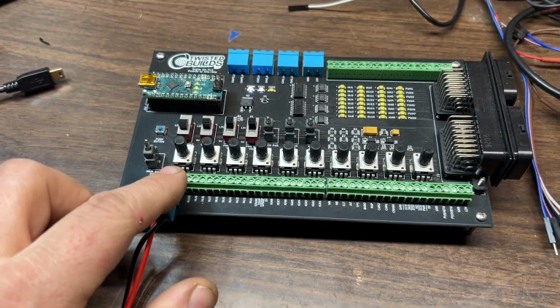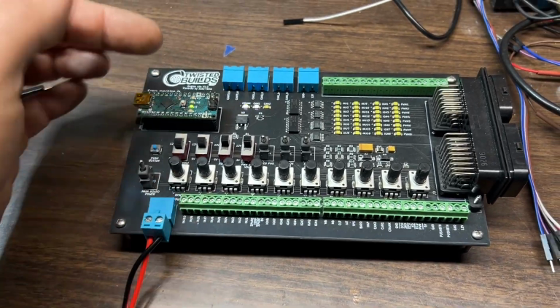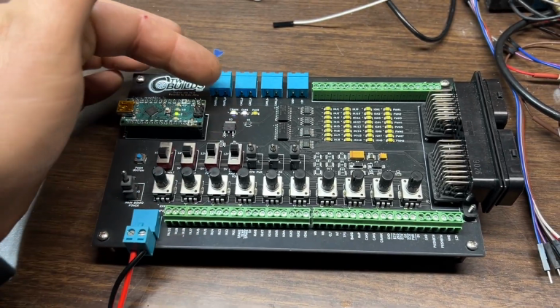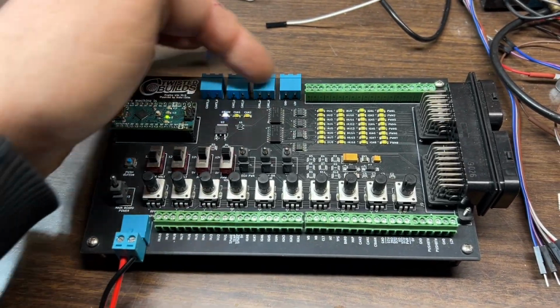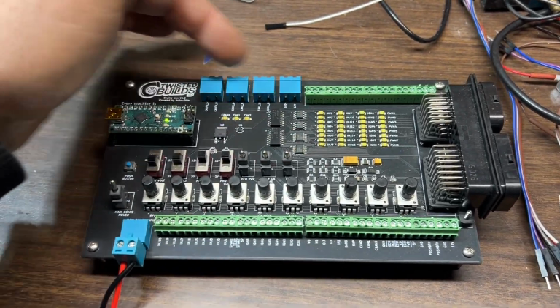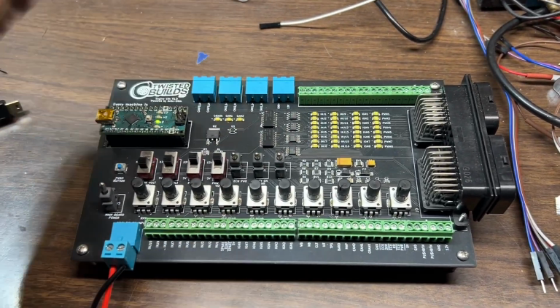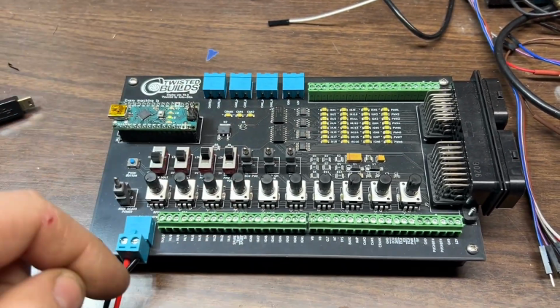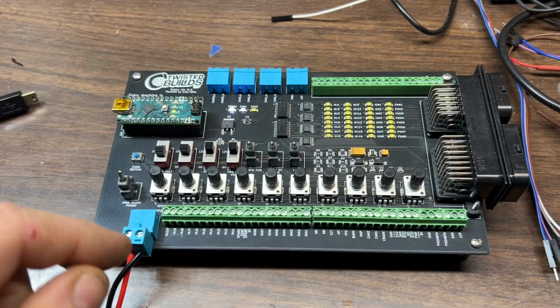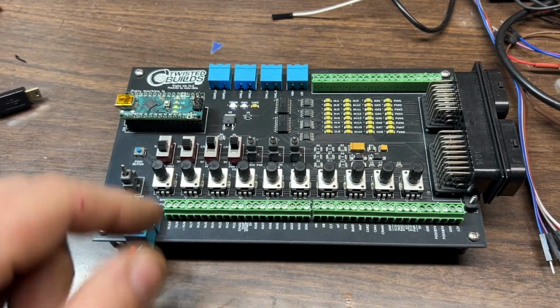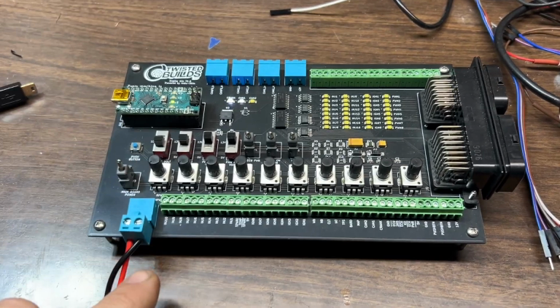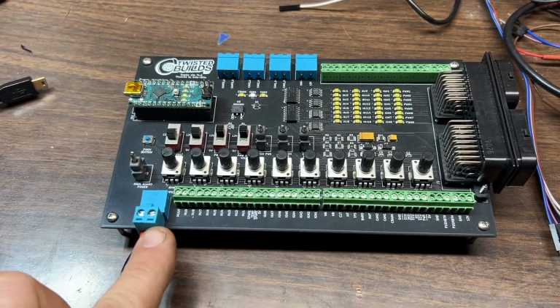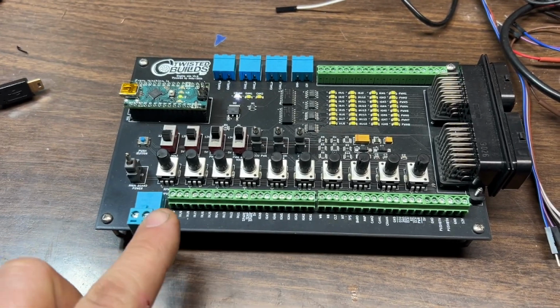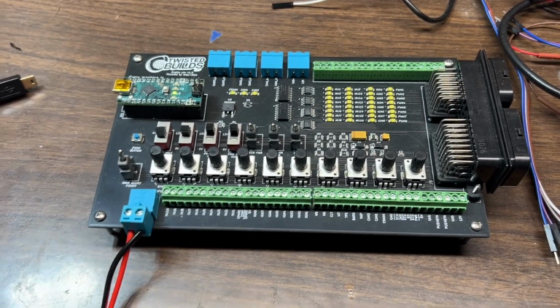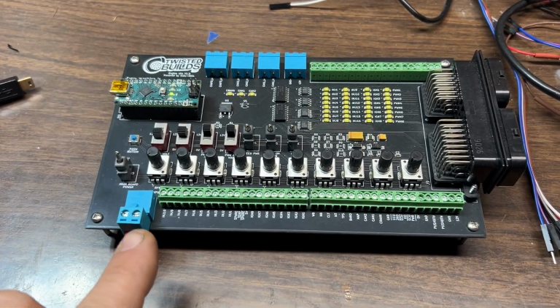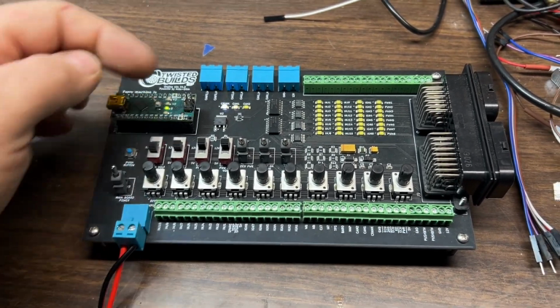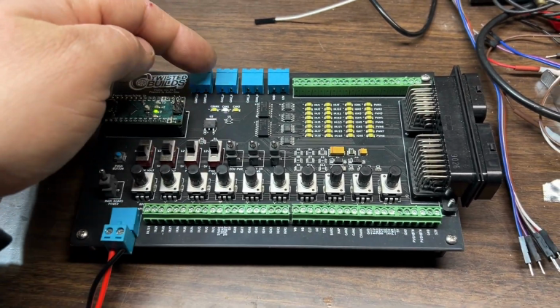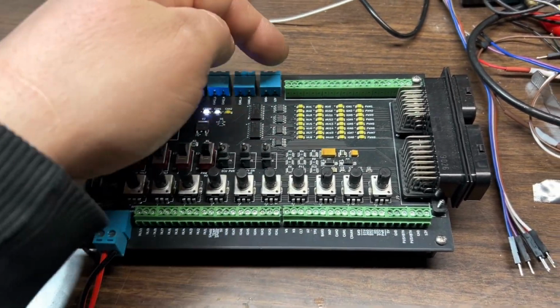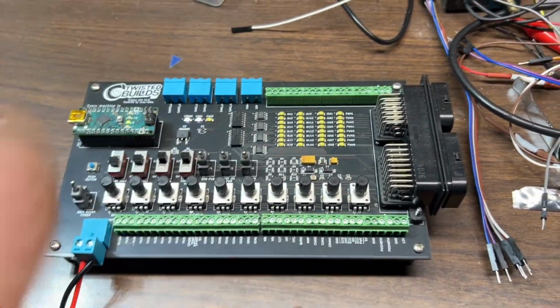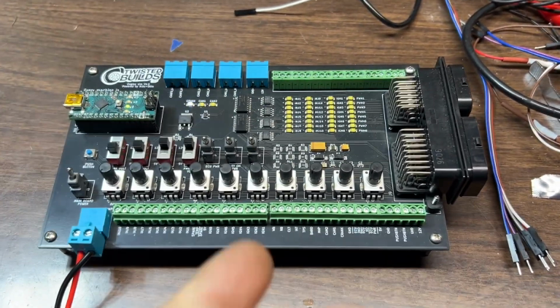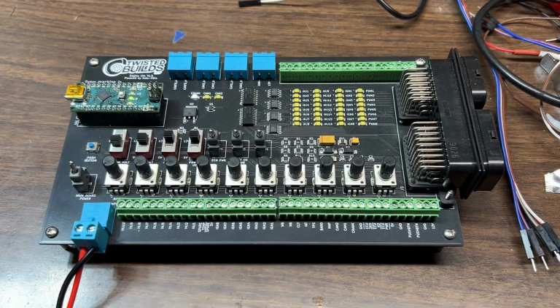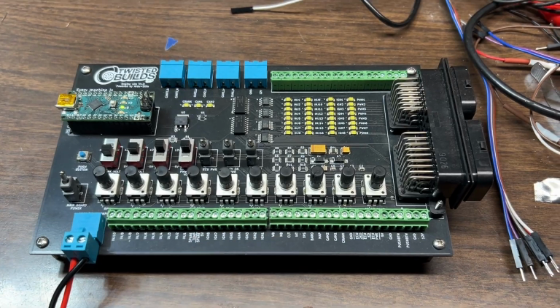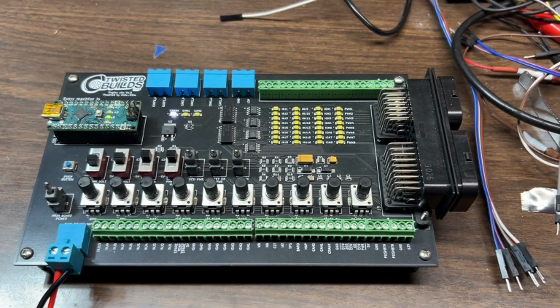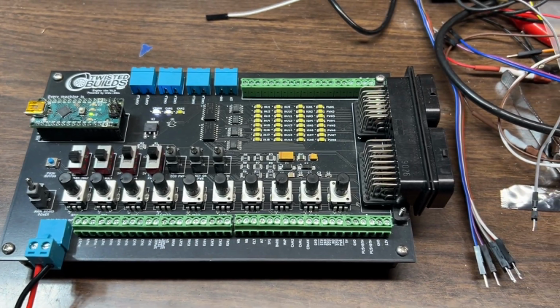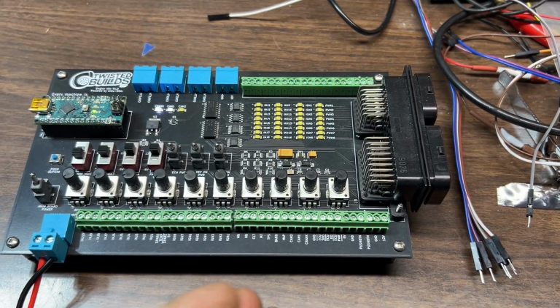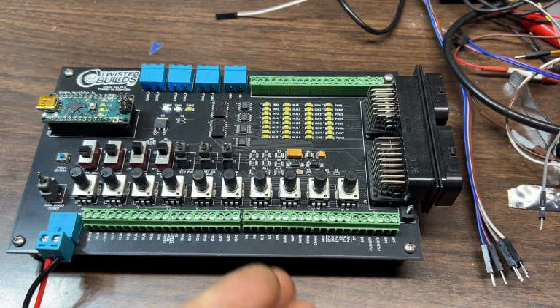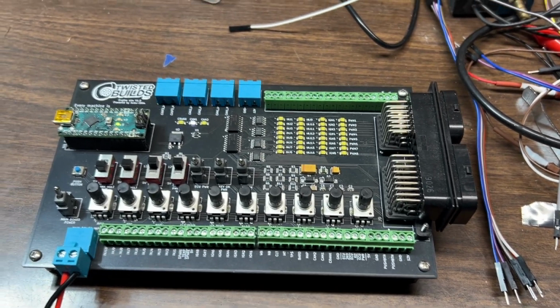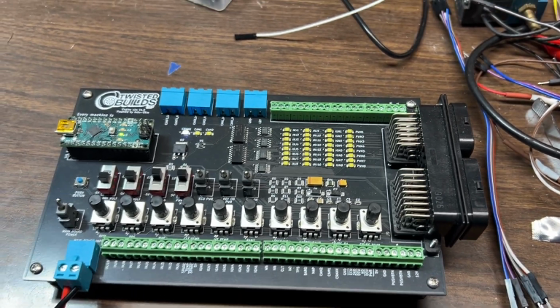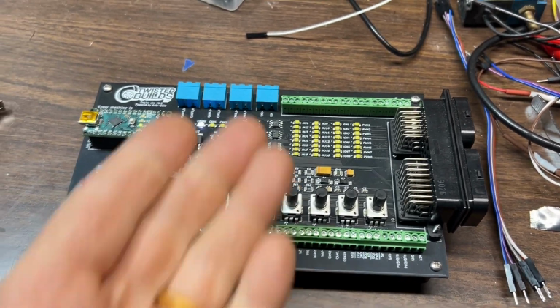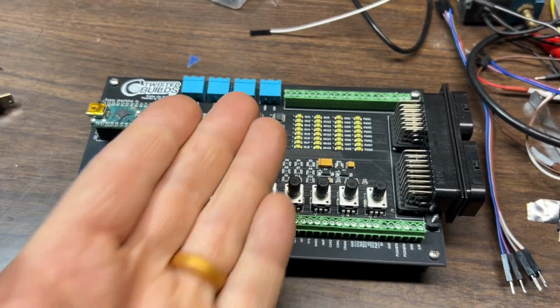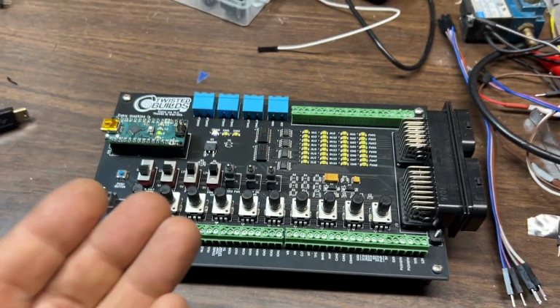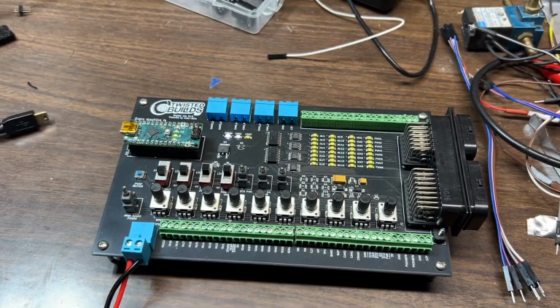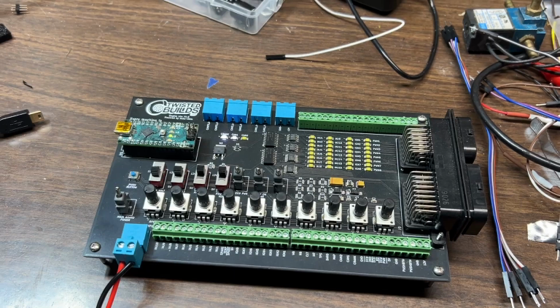It comes with all of these connectors, including alligator clips for power and ground. If you want to connect anything, the connector just pulls out and pushes right in on all of these as well.